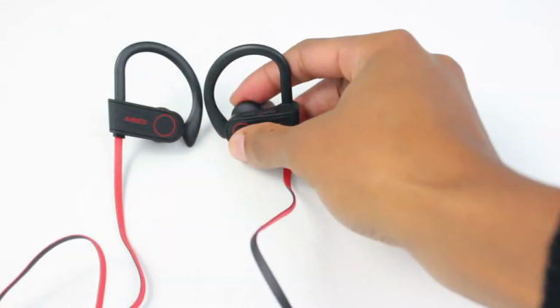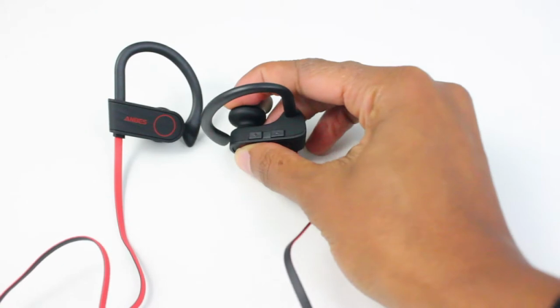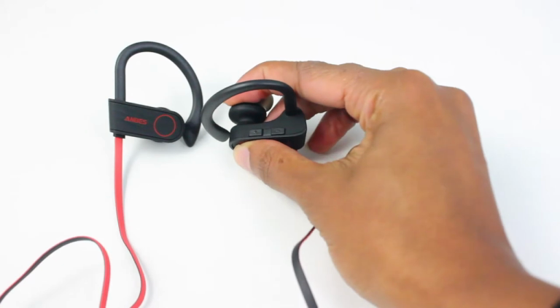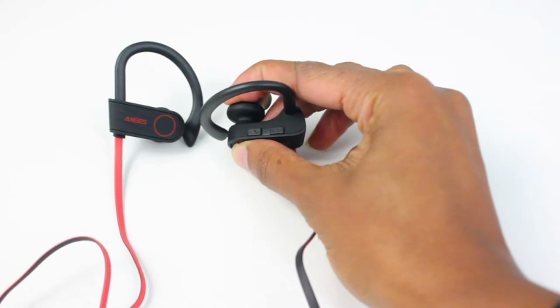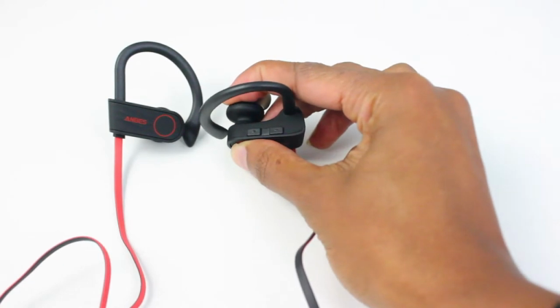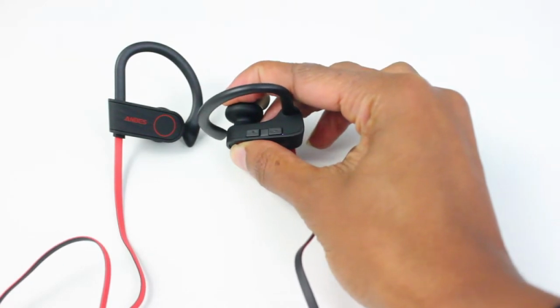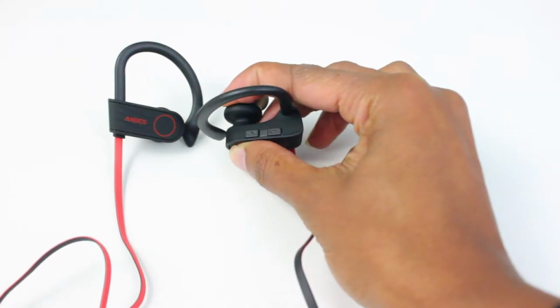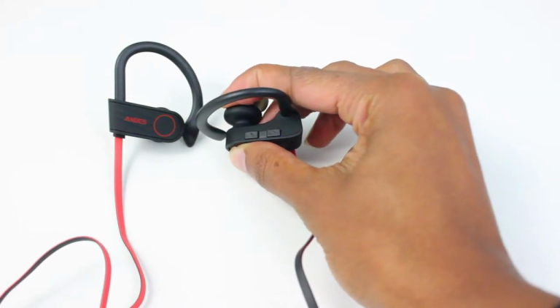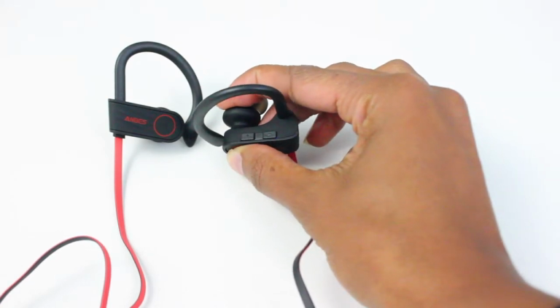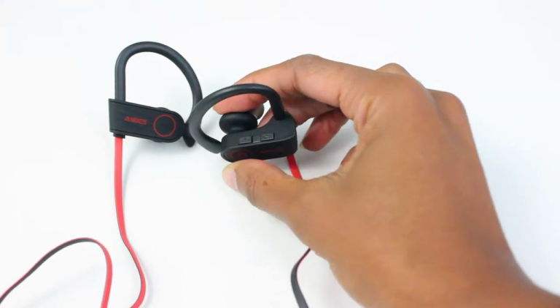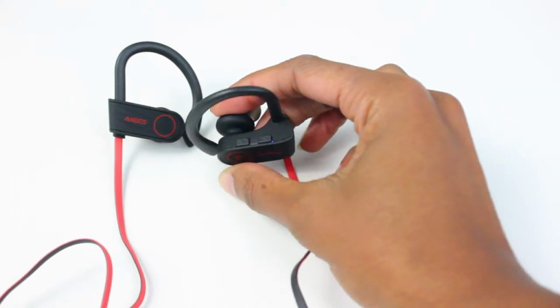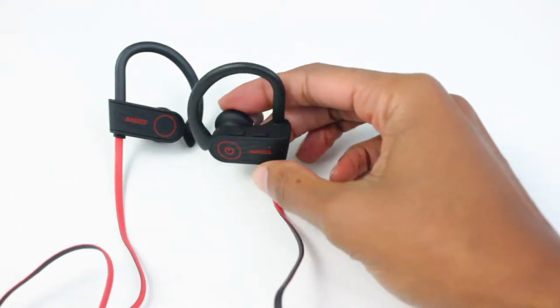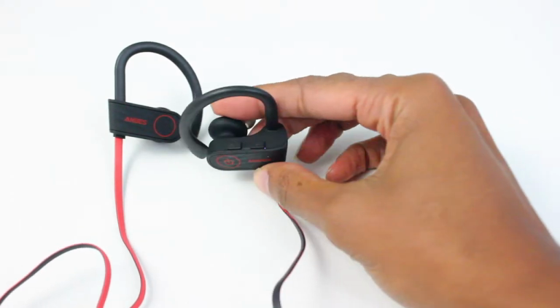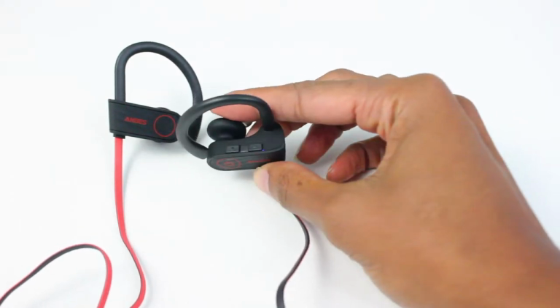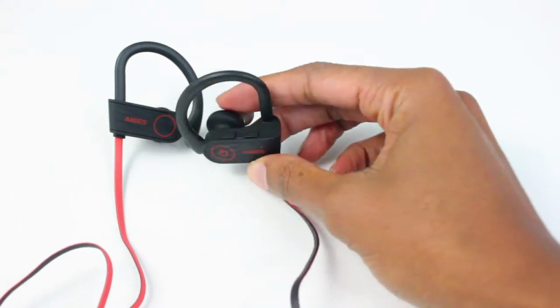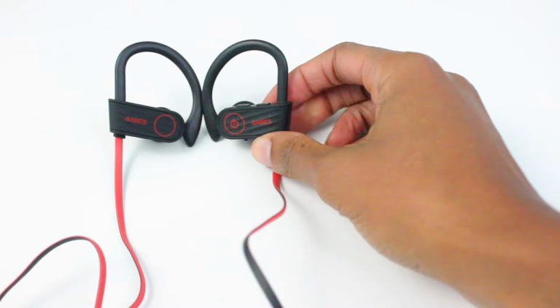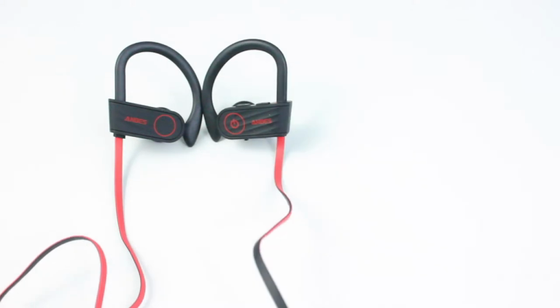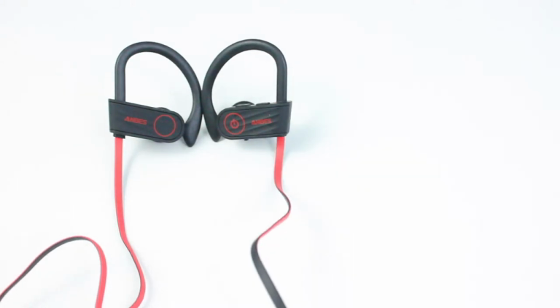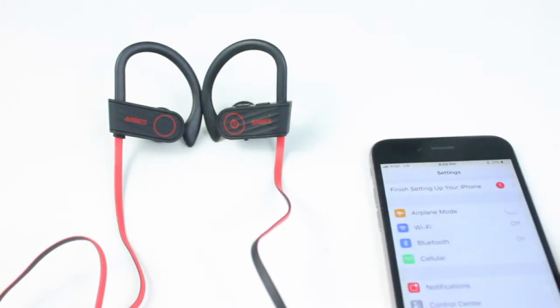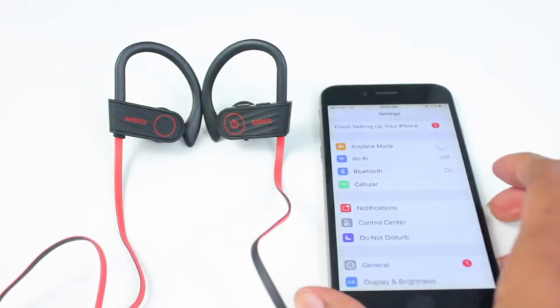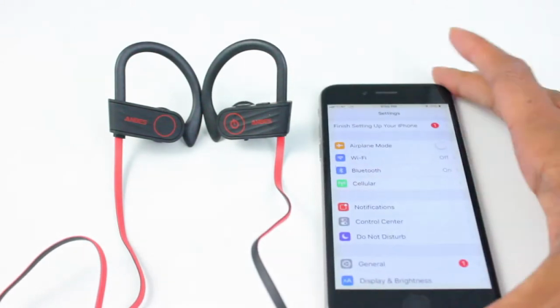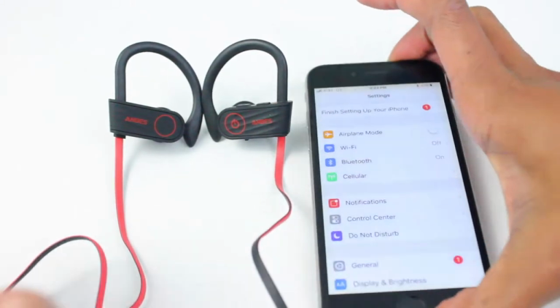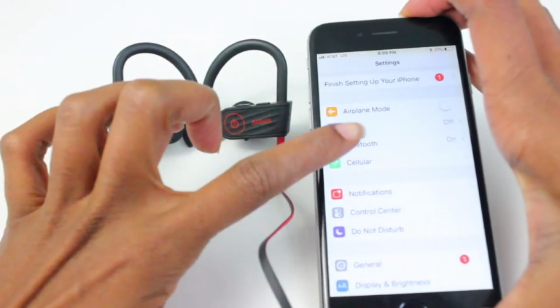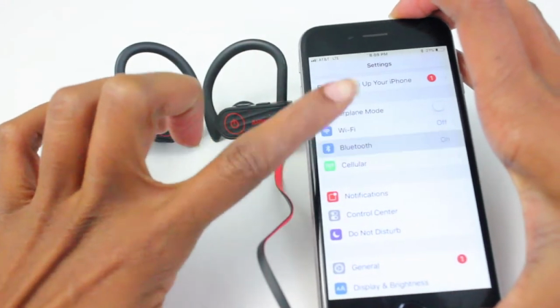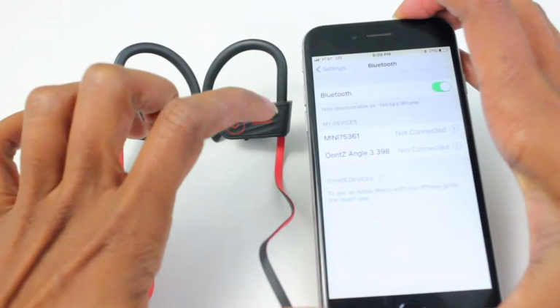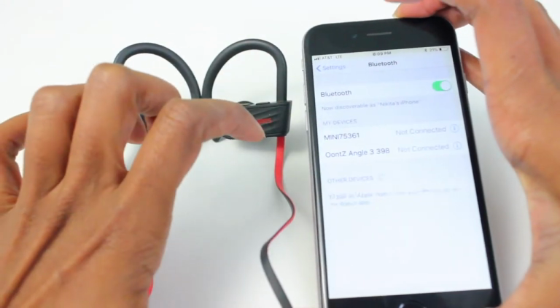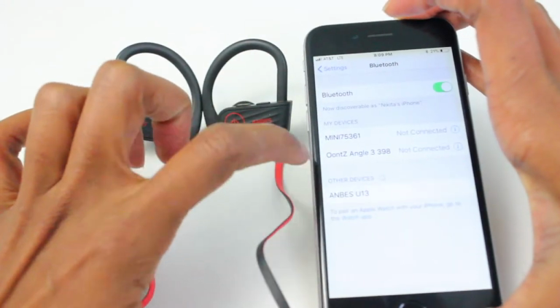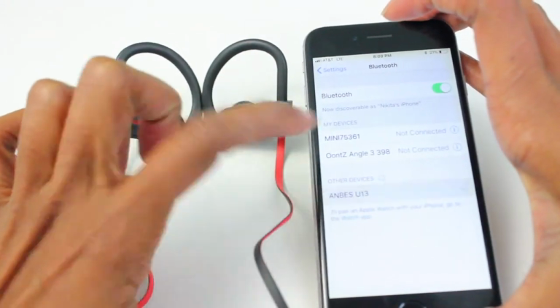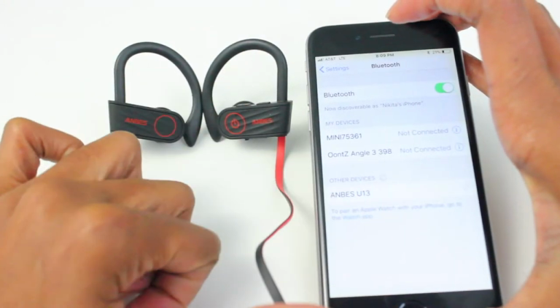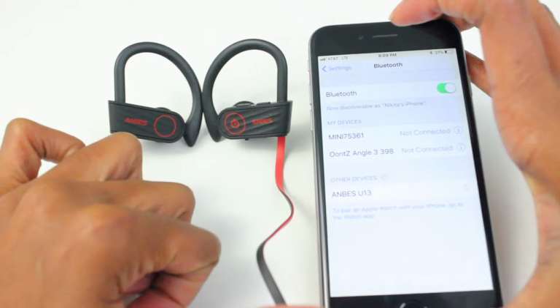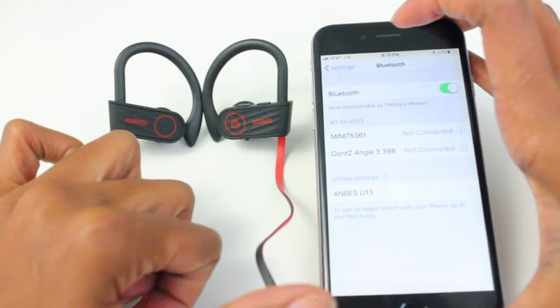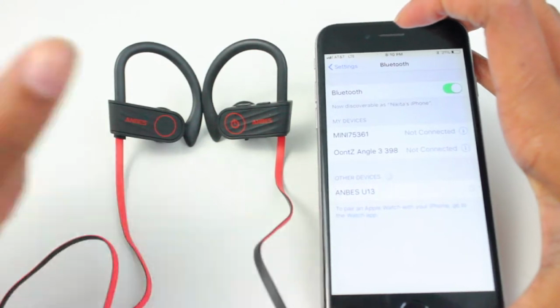Simple, easy pairing. Just press and hold the MSB until you see the indicator flash blue and red. This means it's ready for pairing. Search the Anvez U13 and finish pairing, then you can enjoy your music.